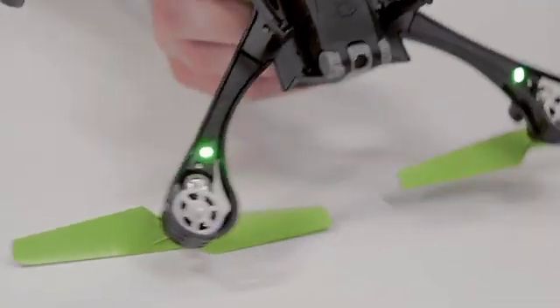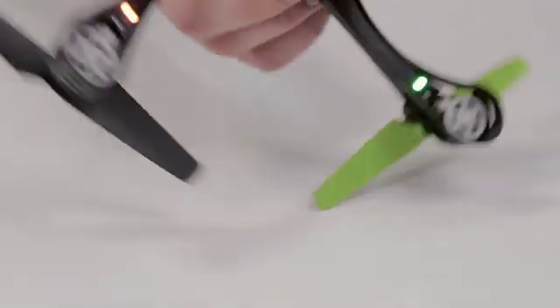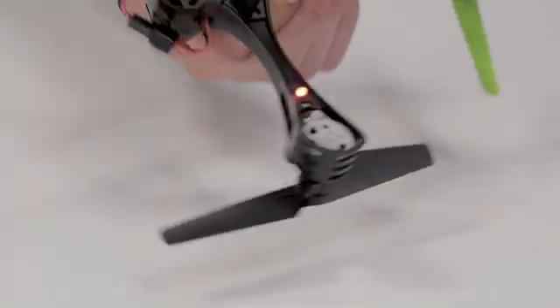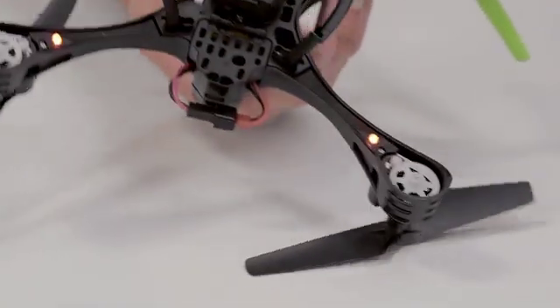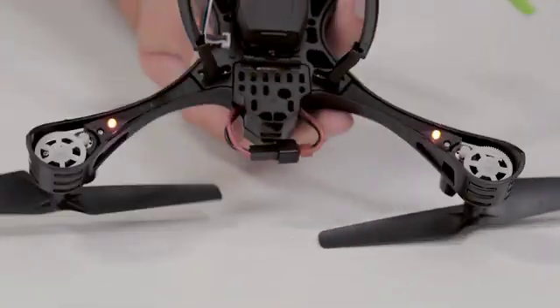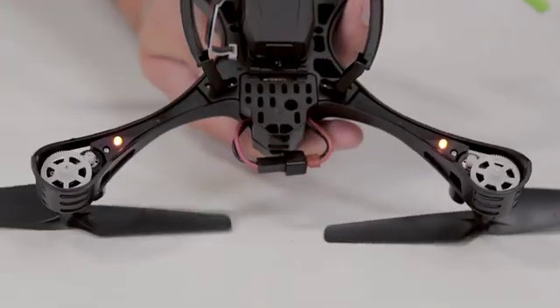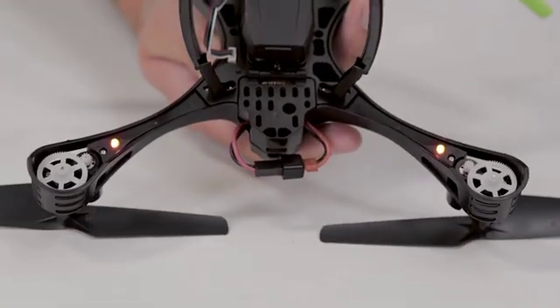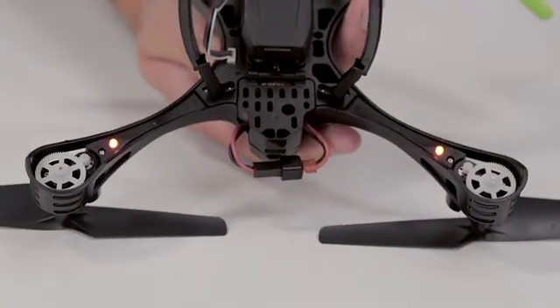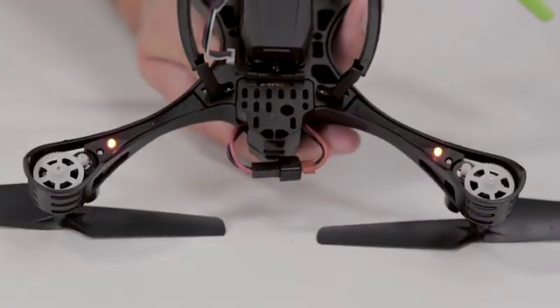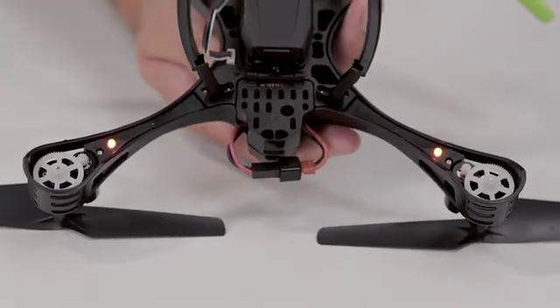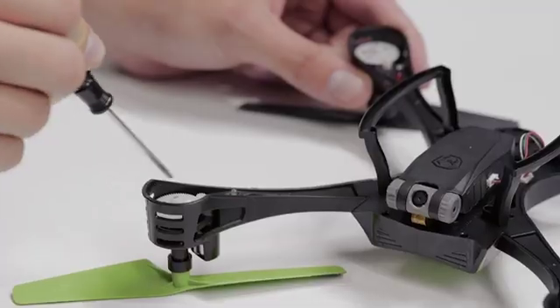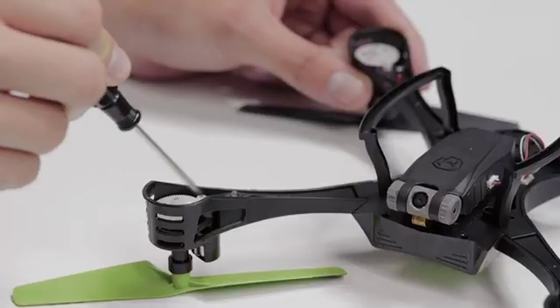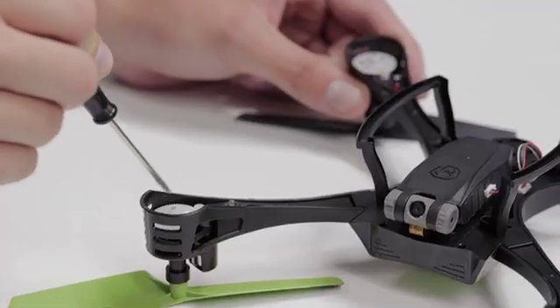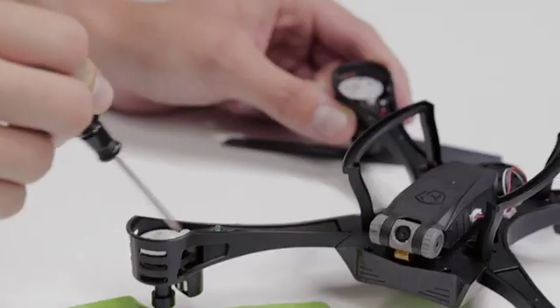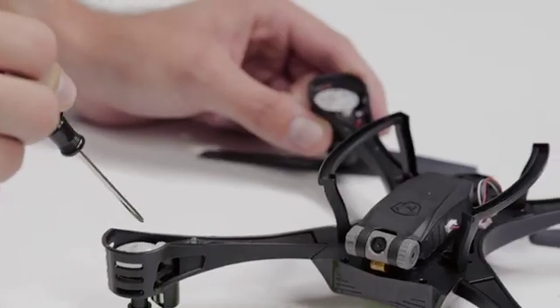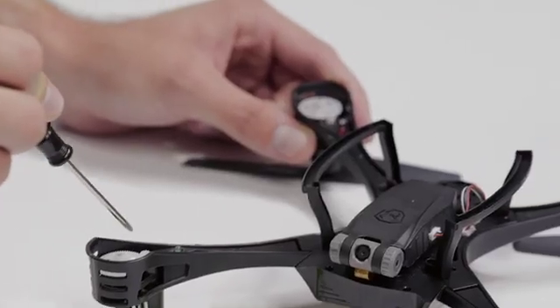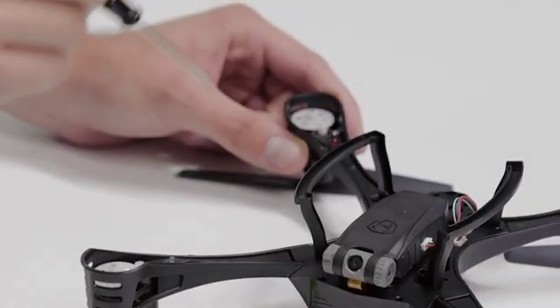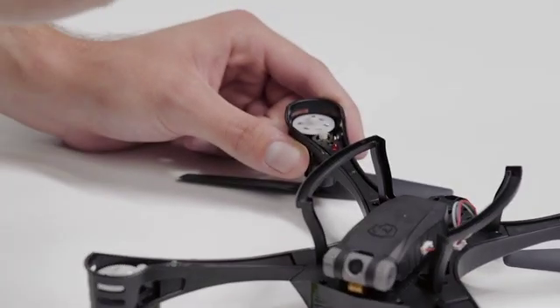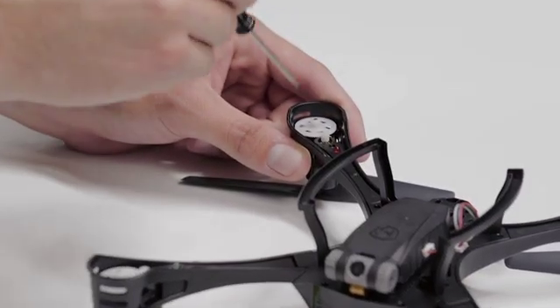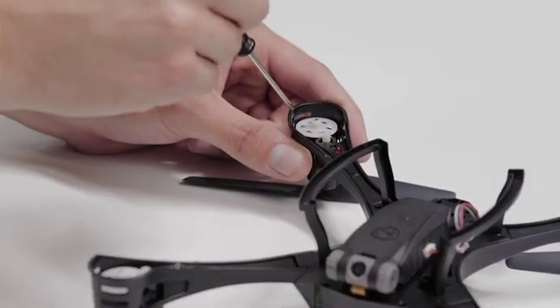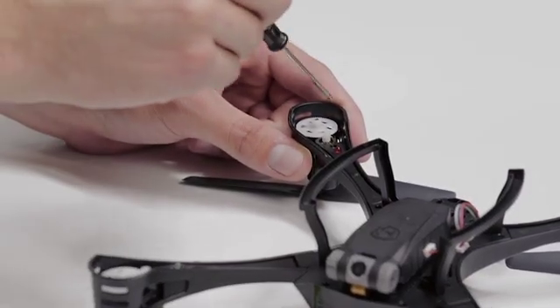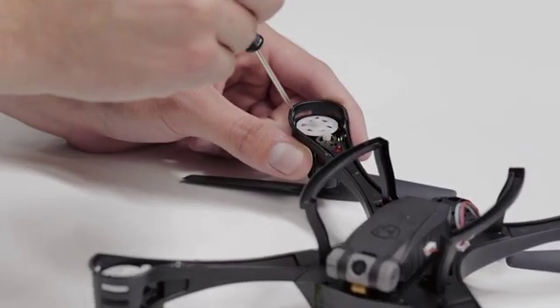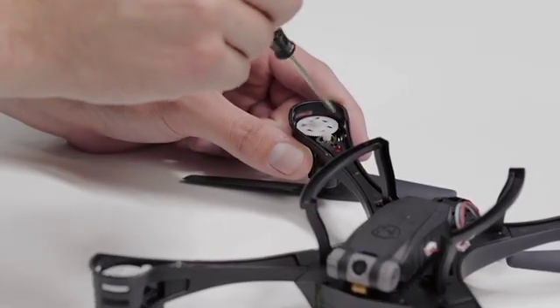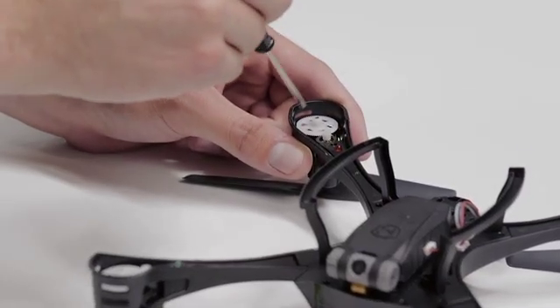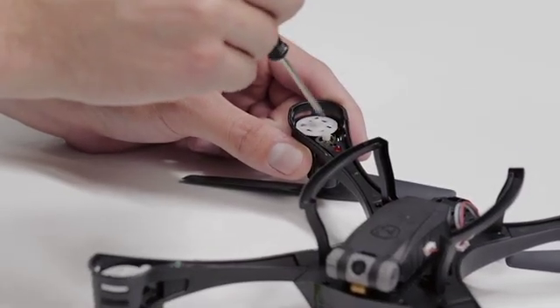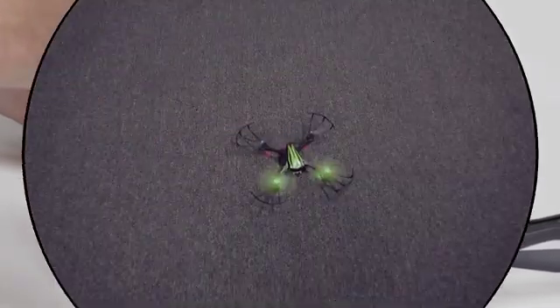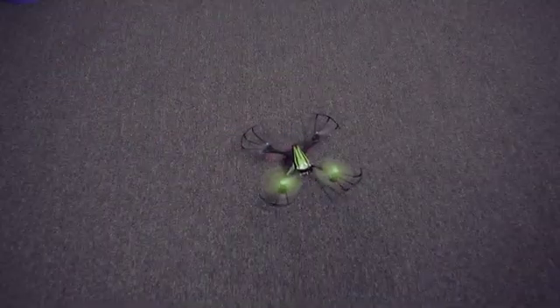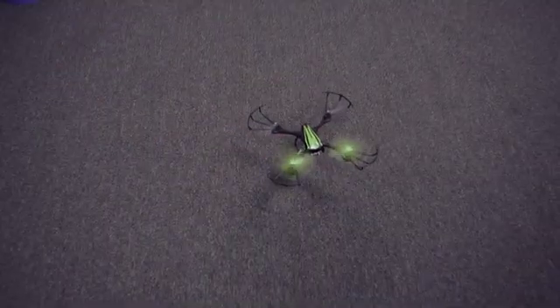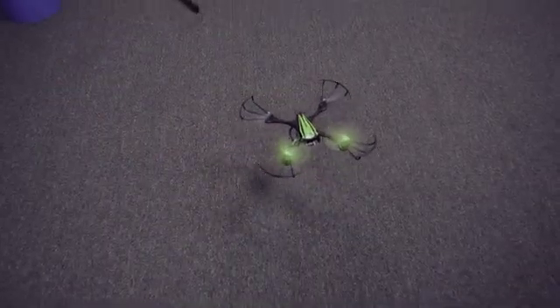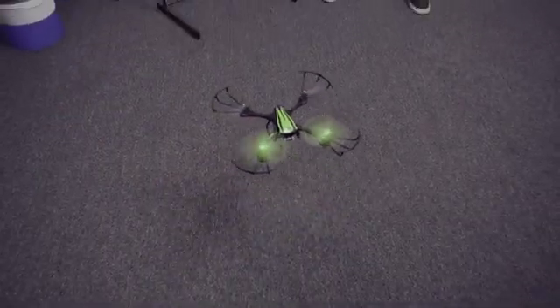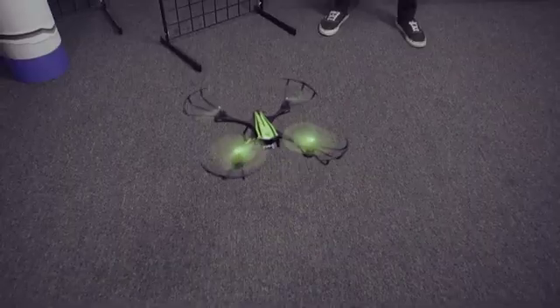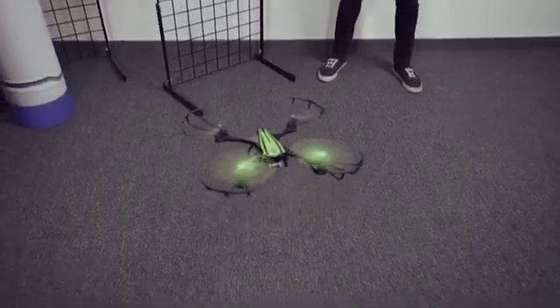If your drone has trouble taking off or balancing, inspect your motors. Make sure they're clean and free from bits of dirt, string, or other stuff that might have gotten caught in them. So that's just a few quick tips on taking care of your drone.